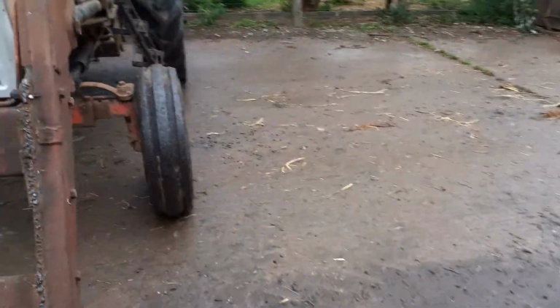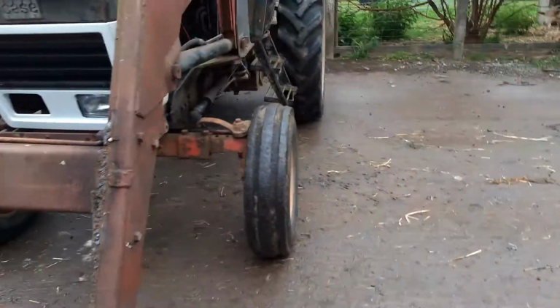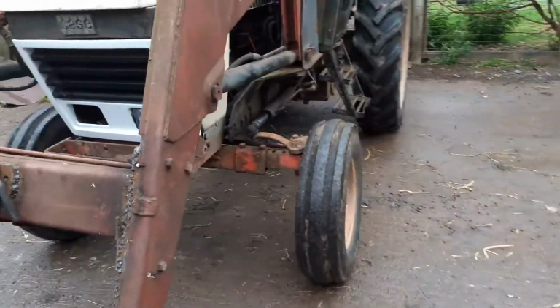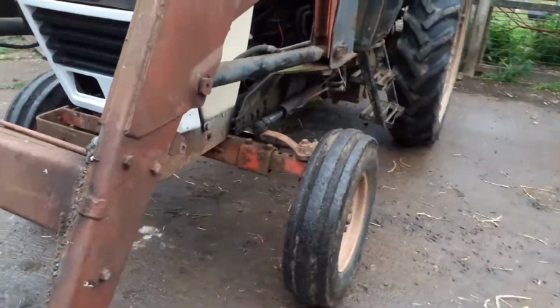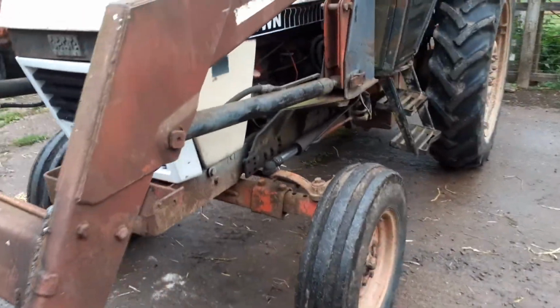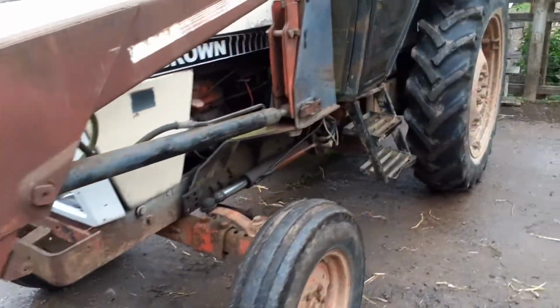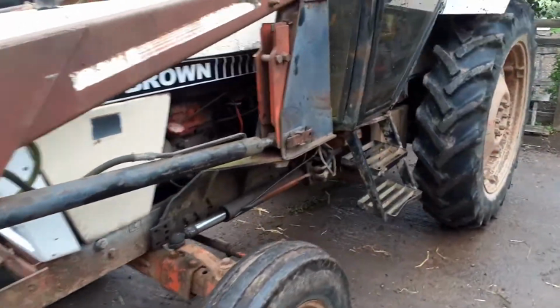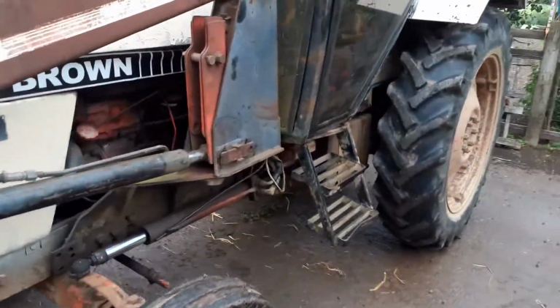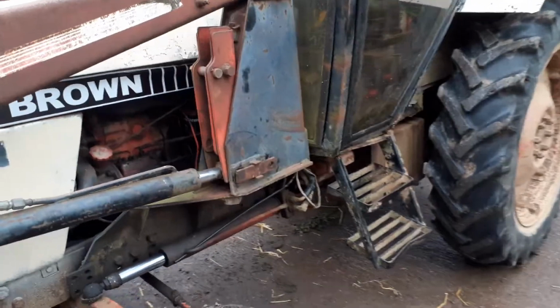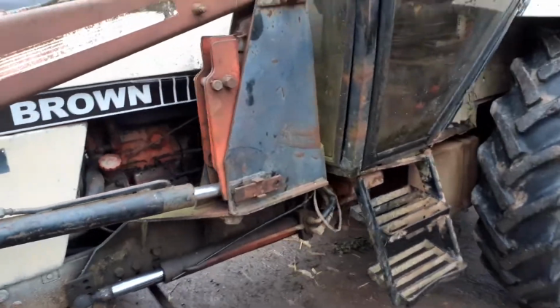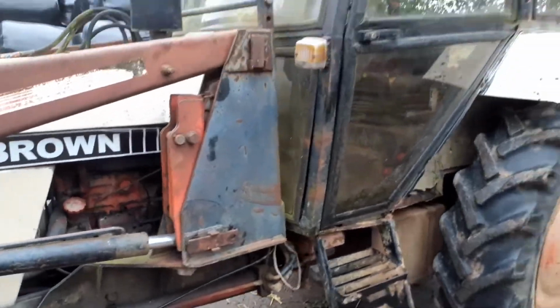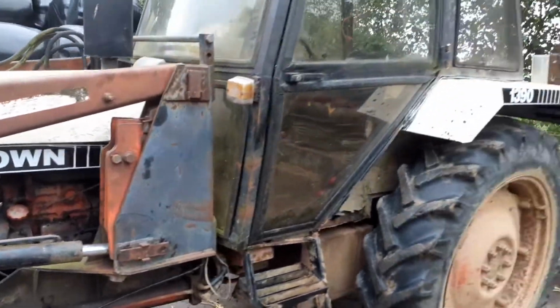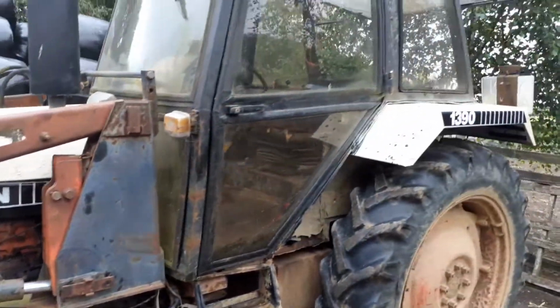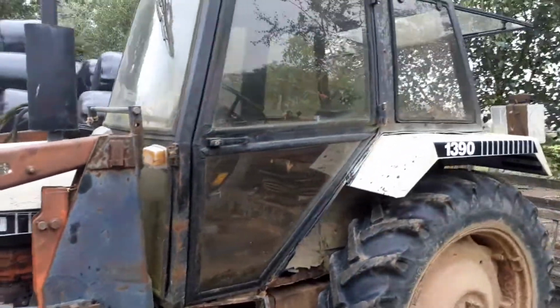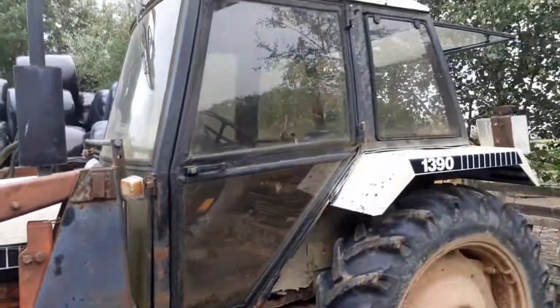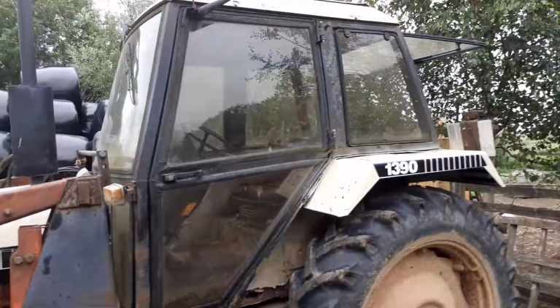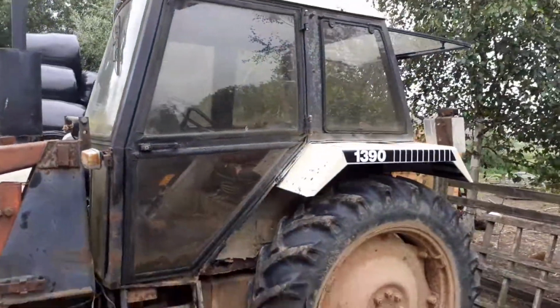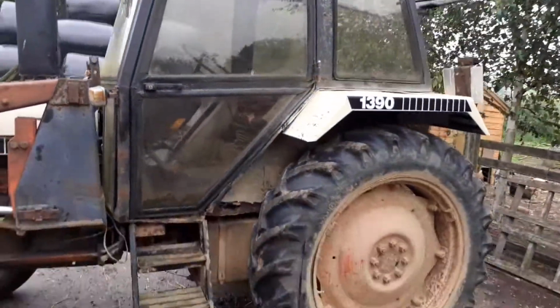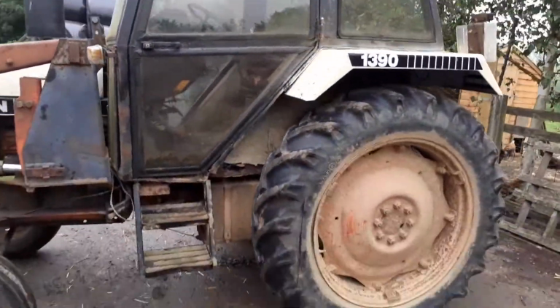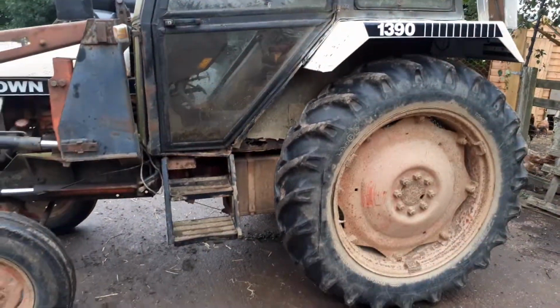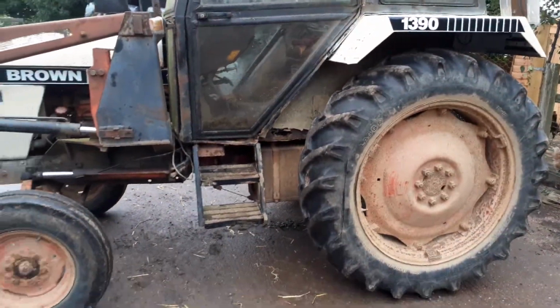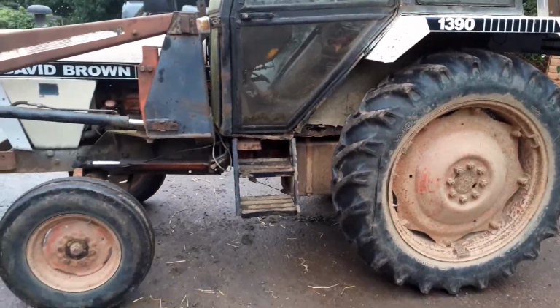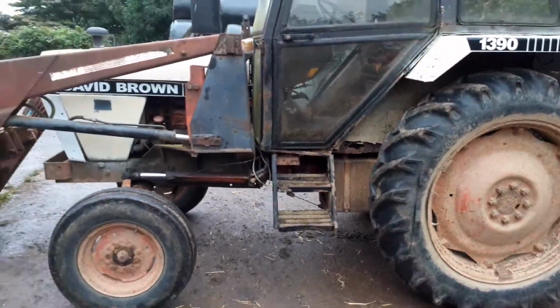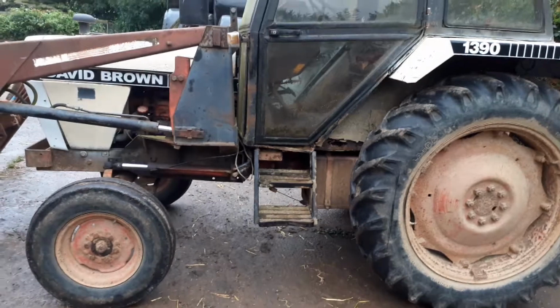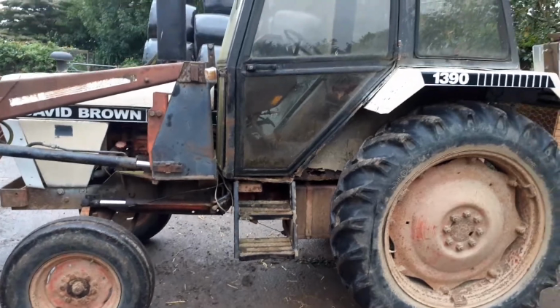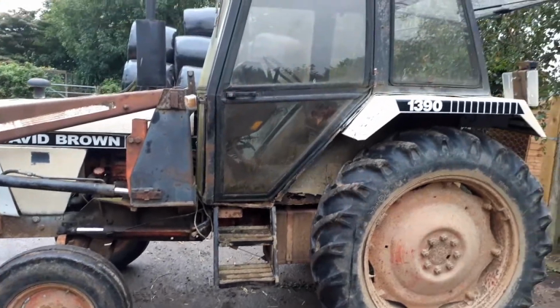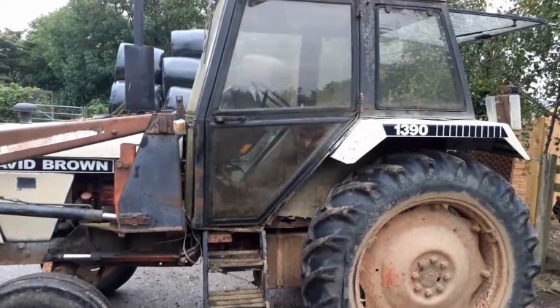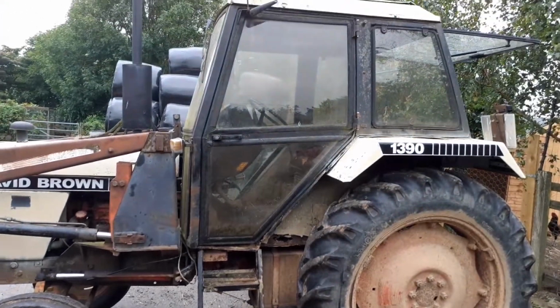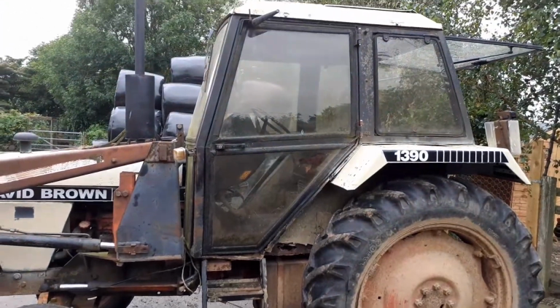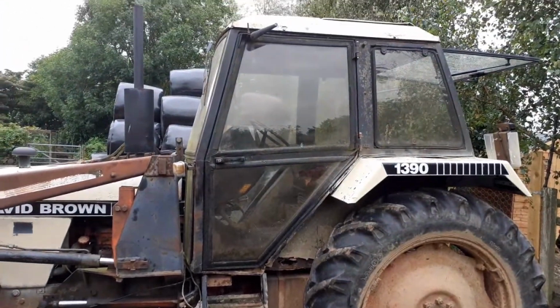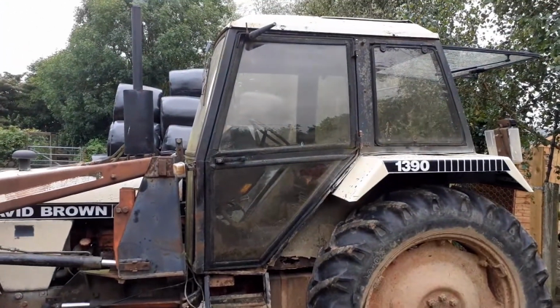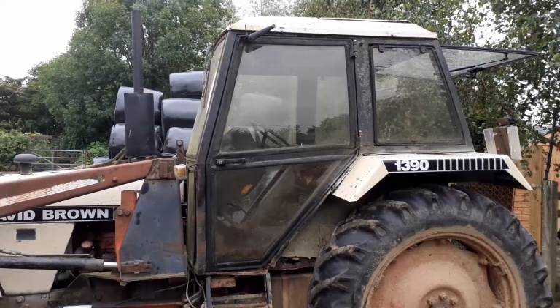anything done to it really. Just tidied it up - nothing leaking, no problems, looks all right to me. You'll see it at Holsworthy - a sweet little thing.